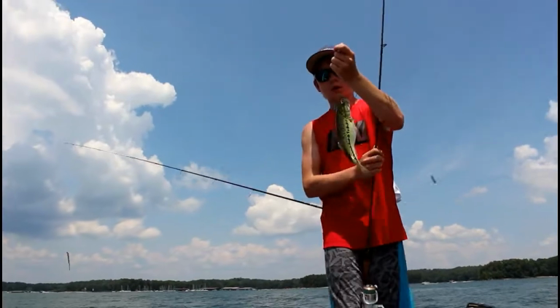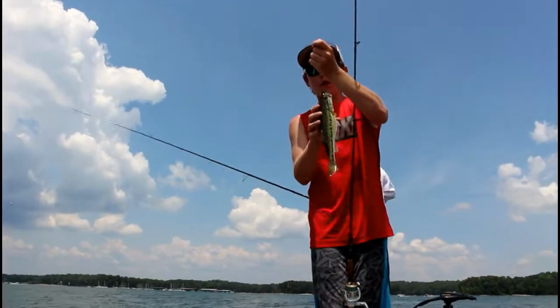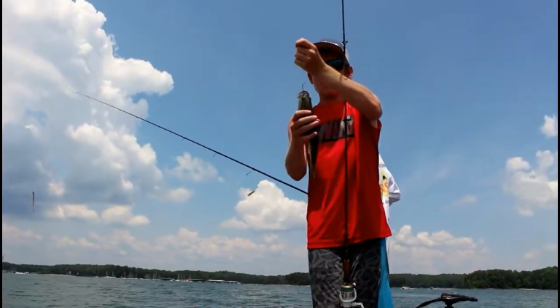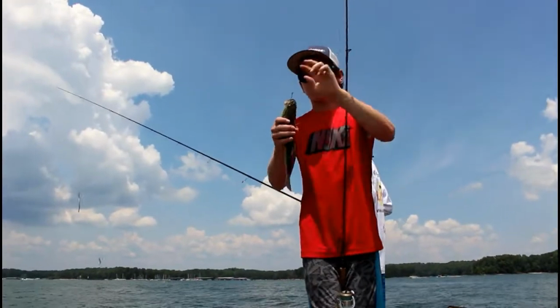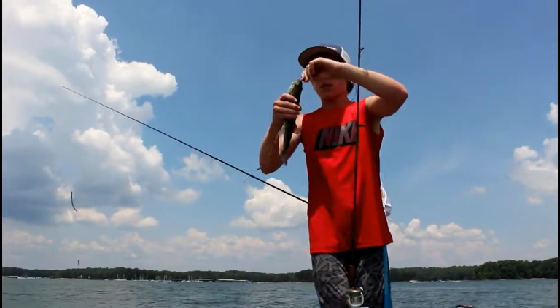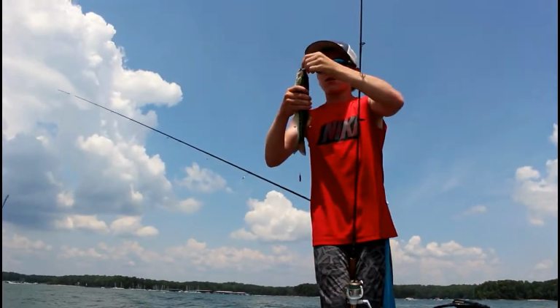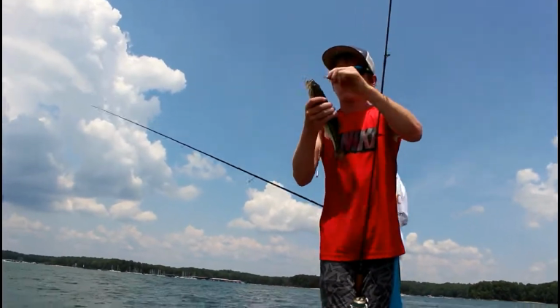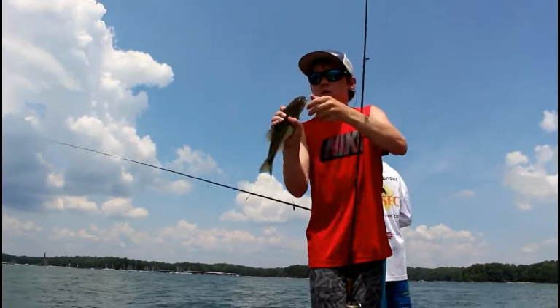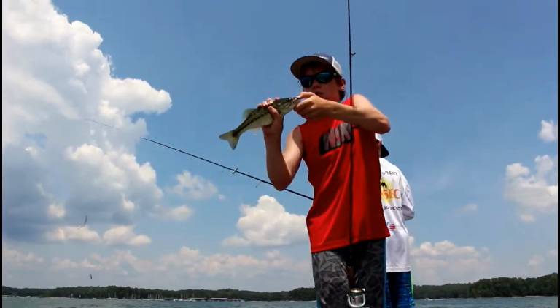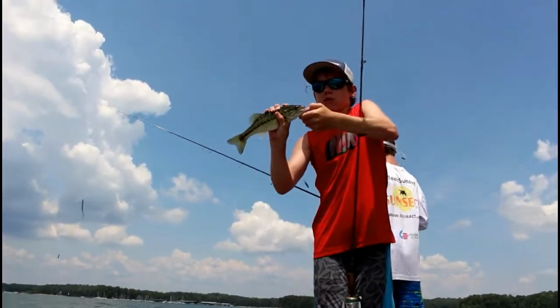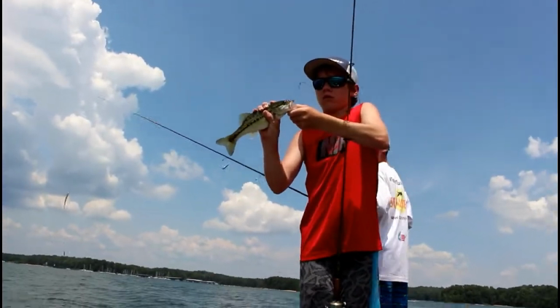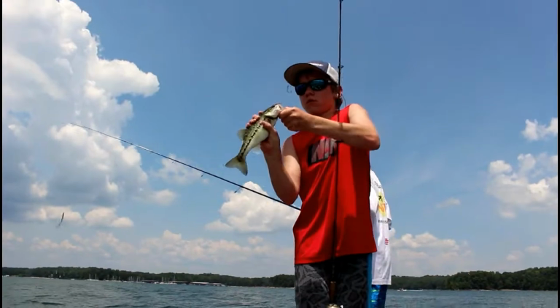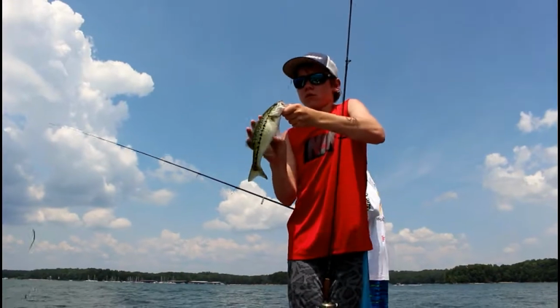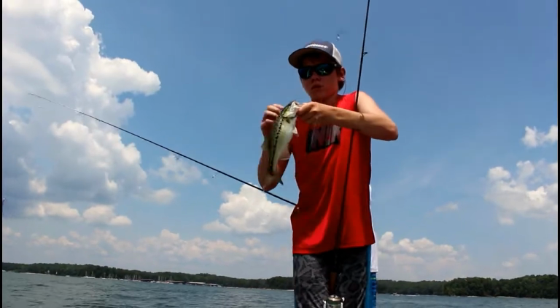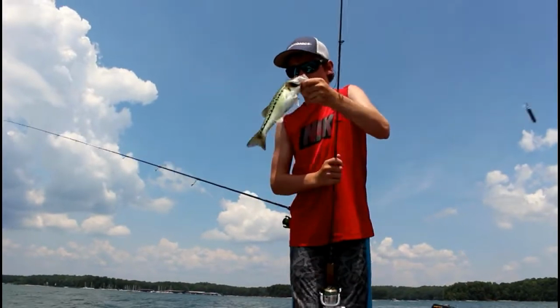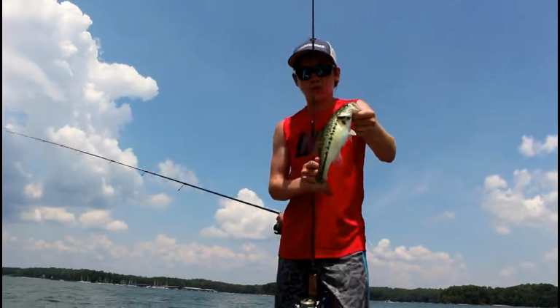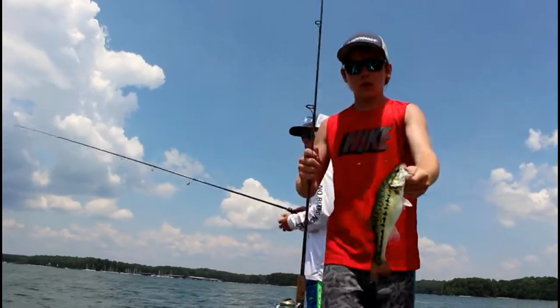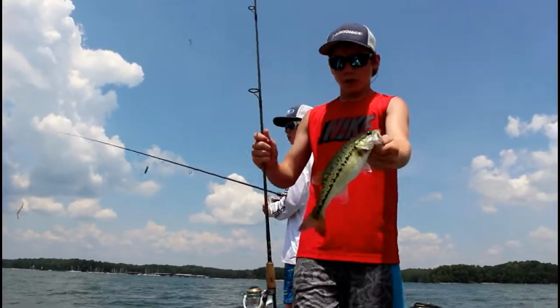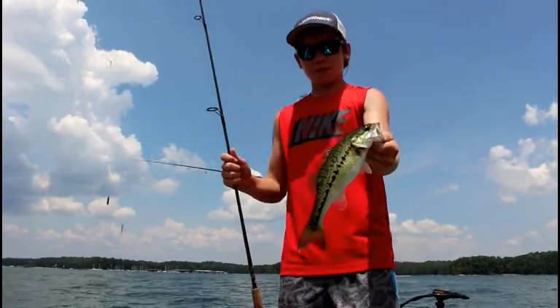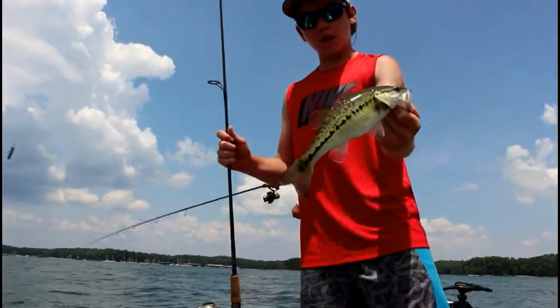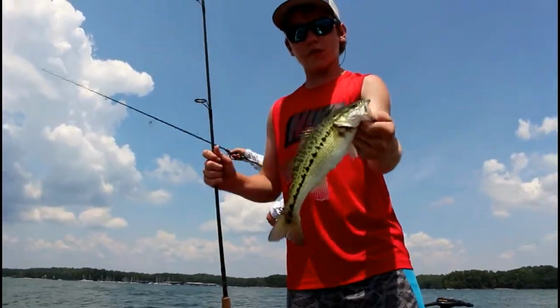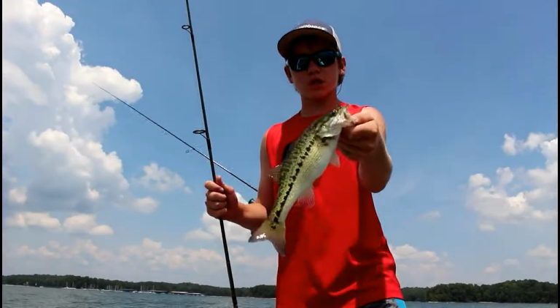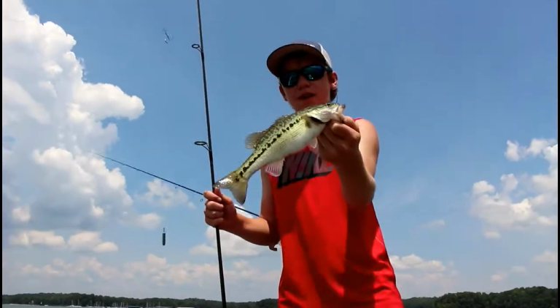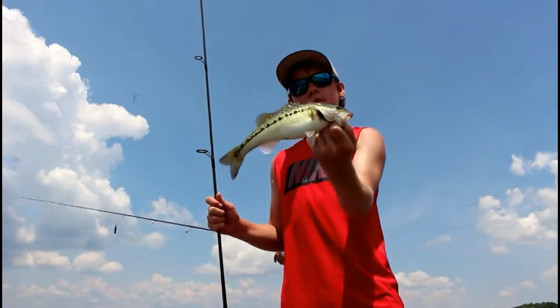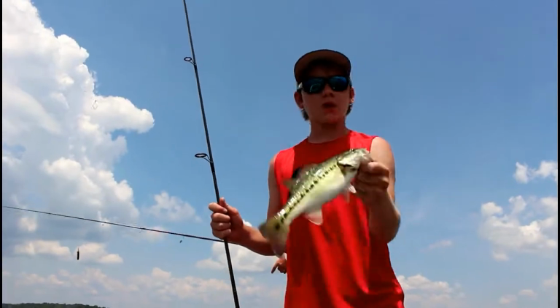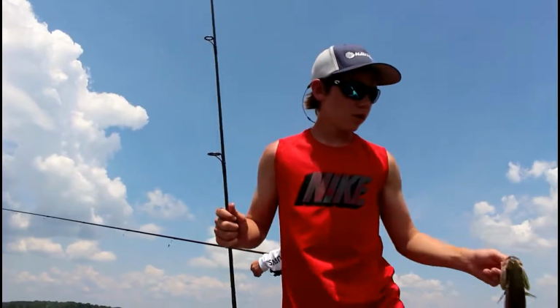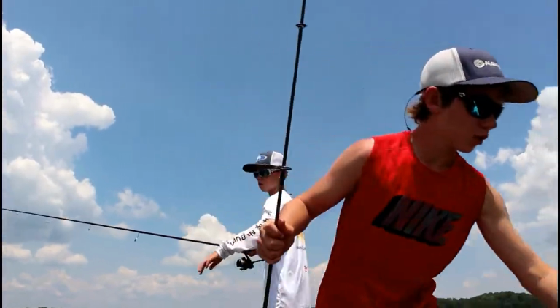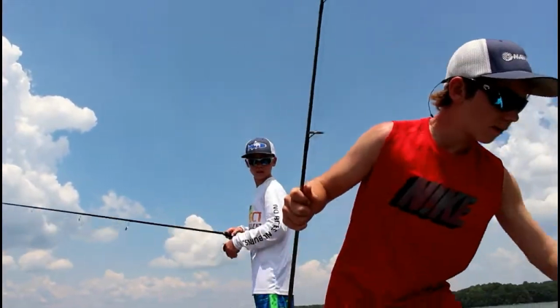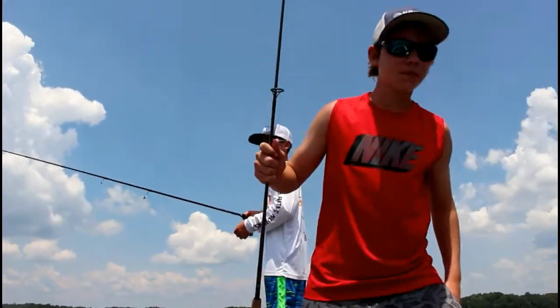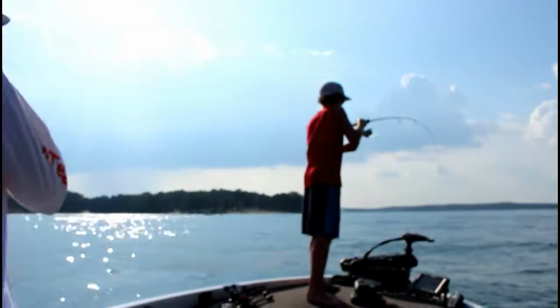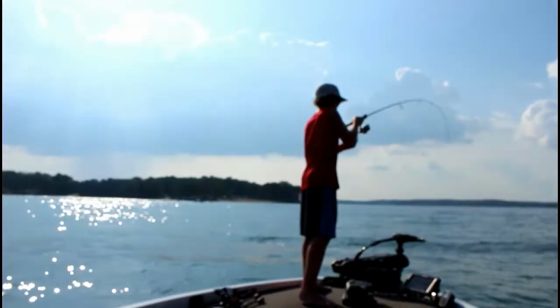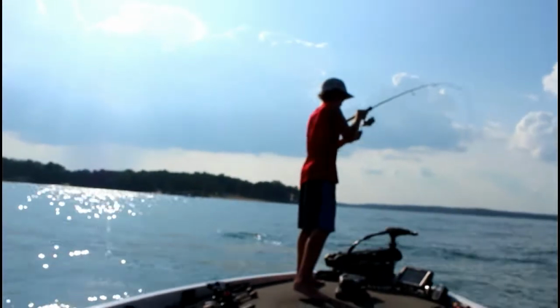Another one on that little drop shot, fishing in these brush piles. Here guys, I'm measuring that little fish — yep, just a little dink. Go.